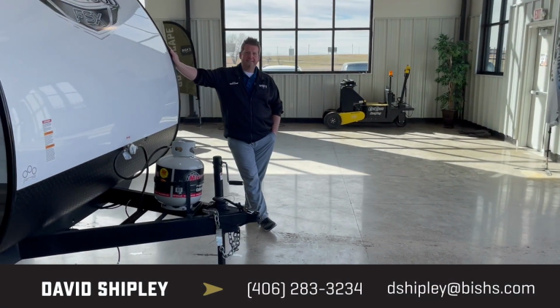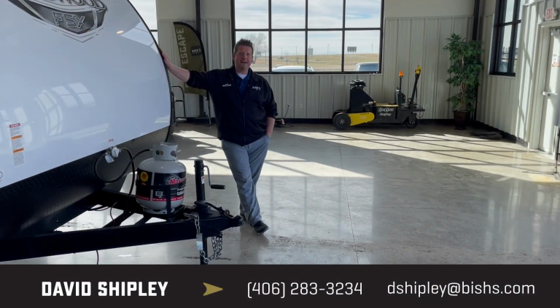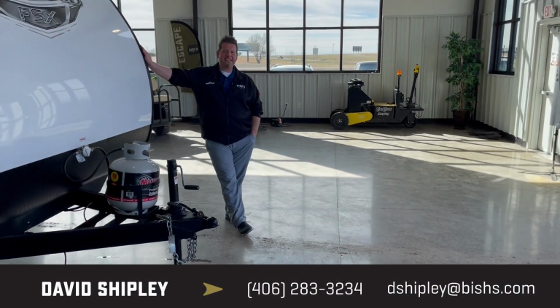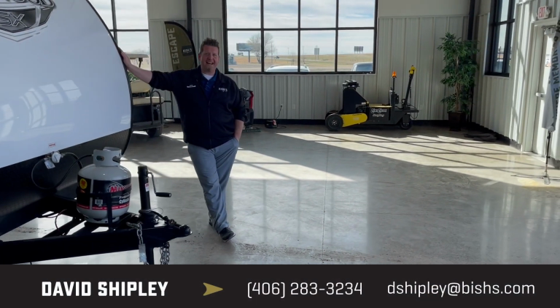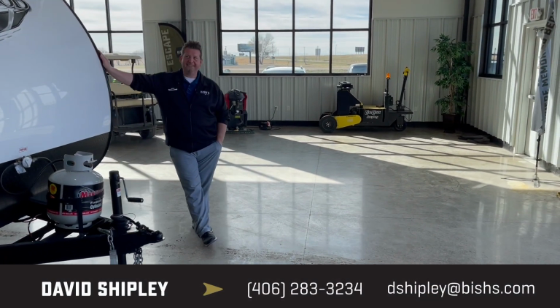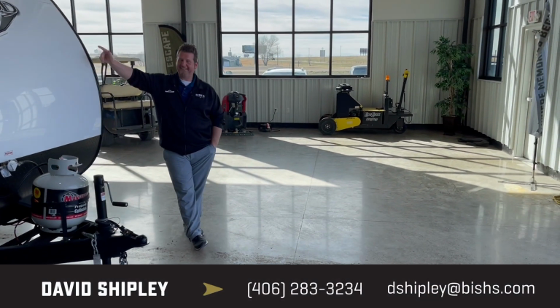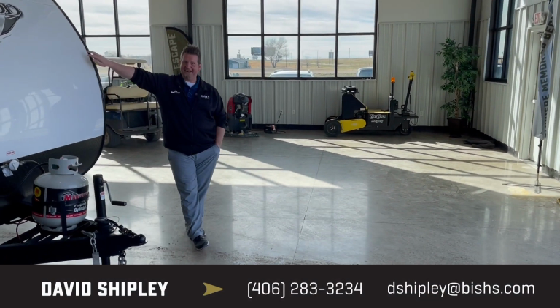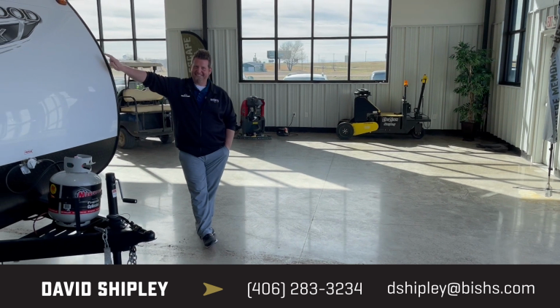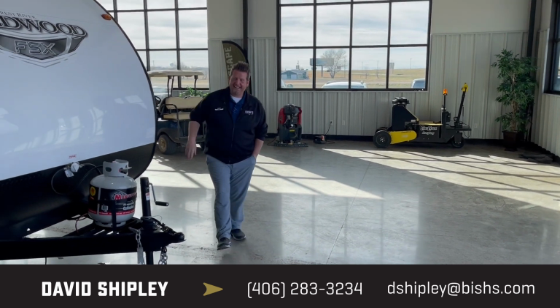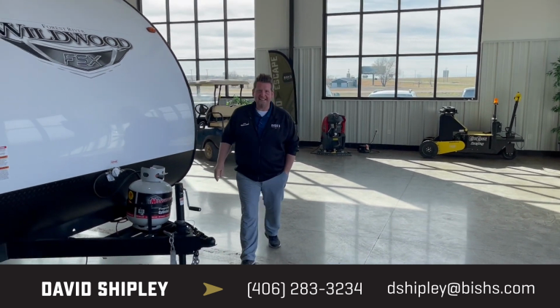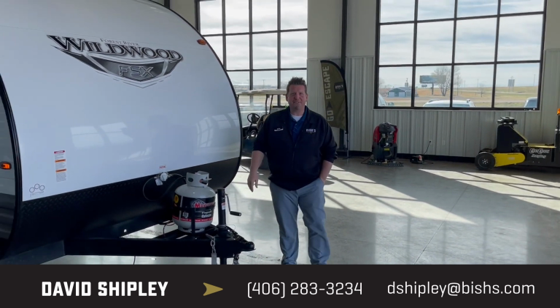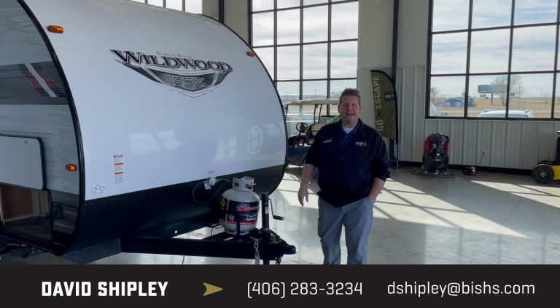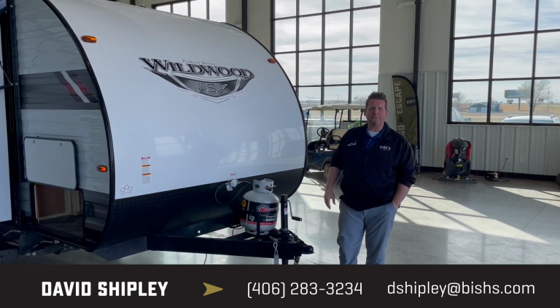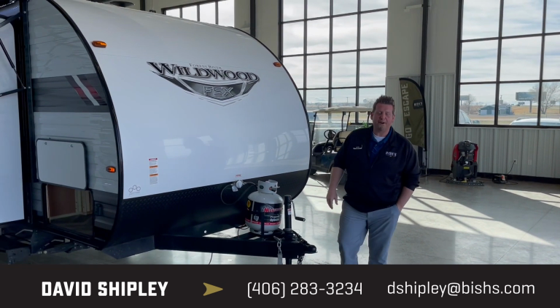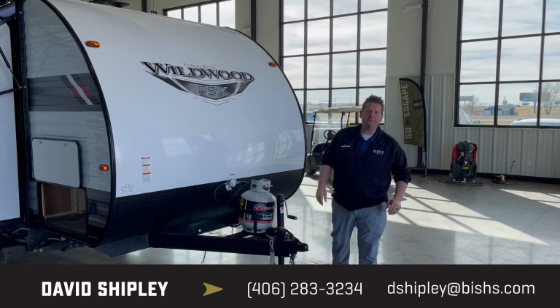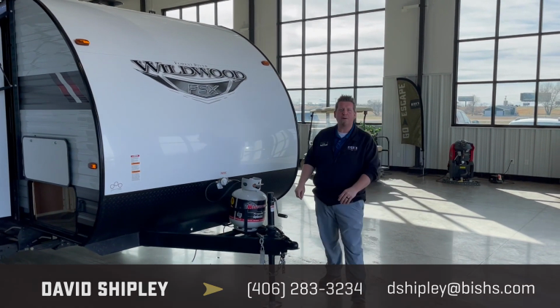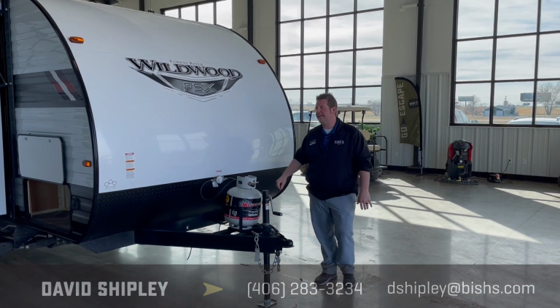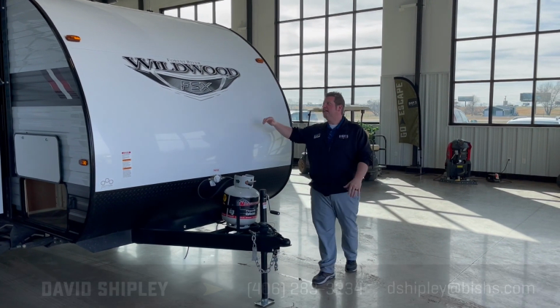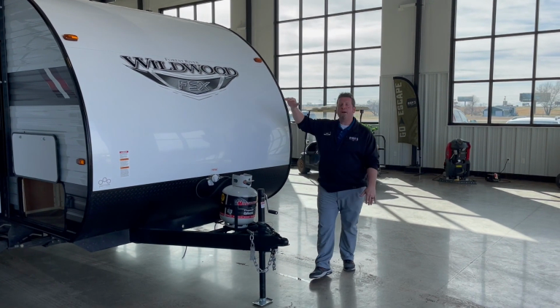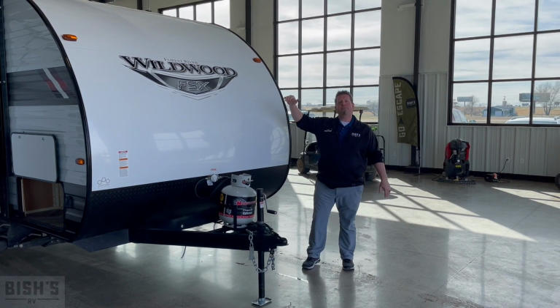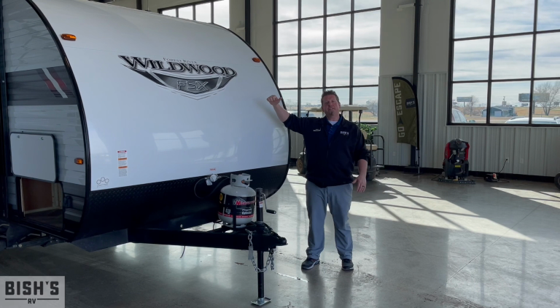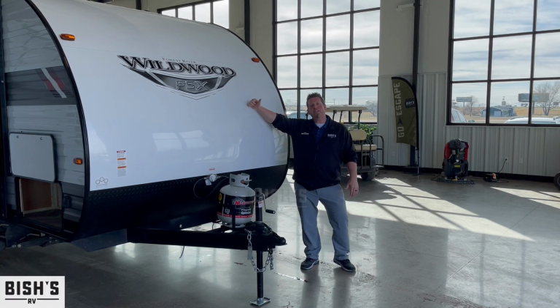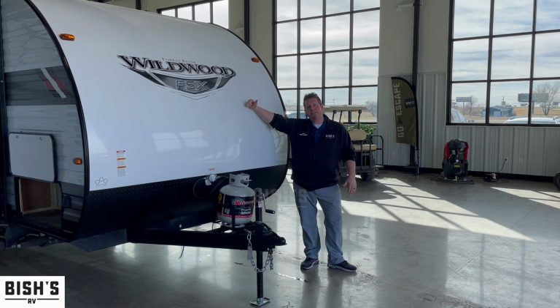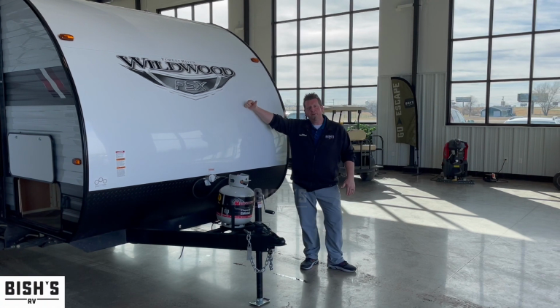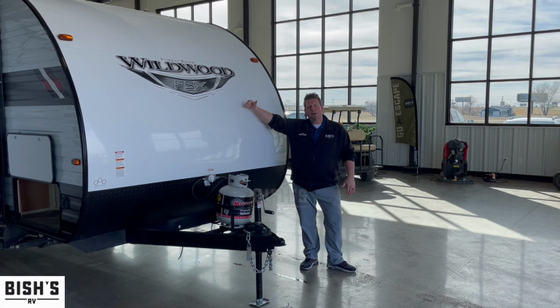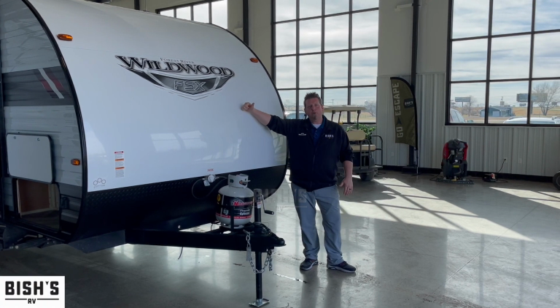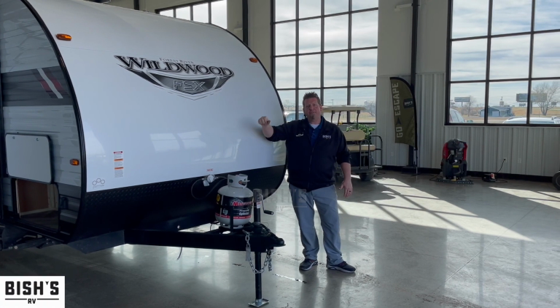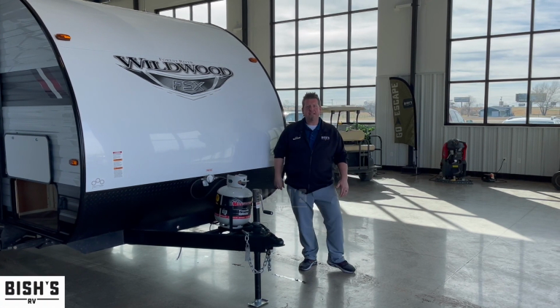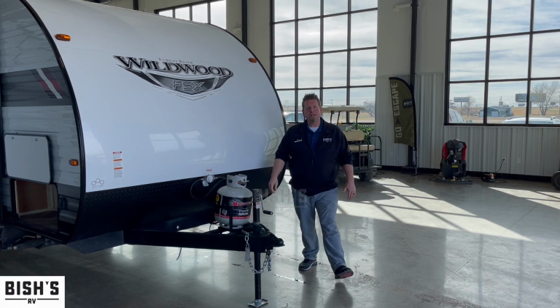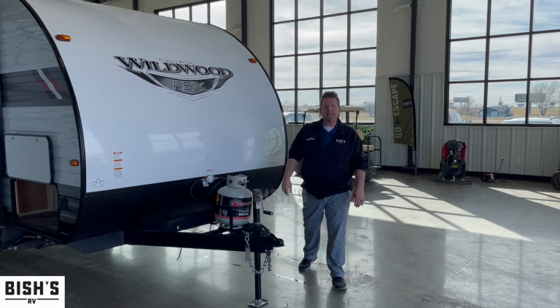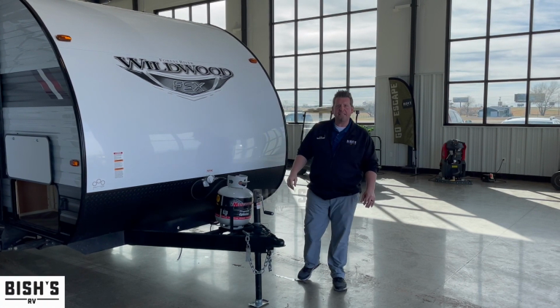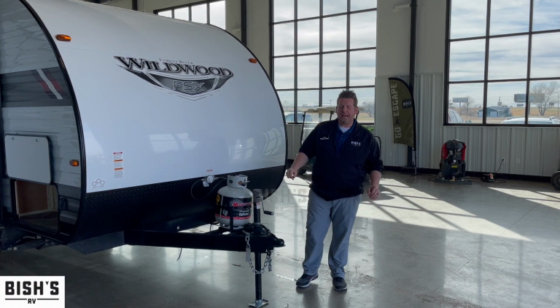It's wild to see you guys here. Hey guys, Dave Shipley back here at Fish's RV in Great Falls, Montana. Today we are featuring the 2022 Wildwood FSX 179 DBK.